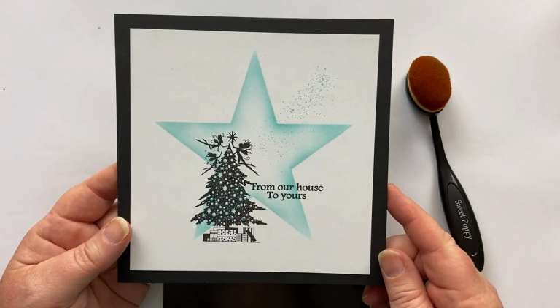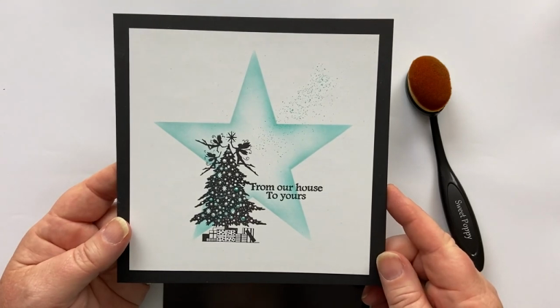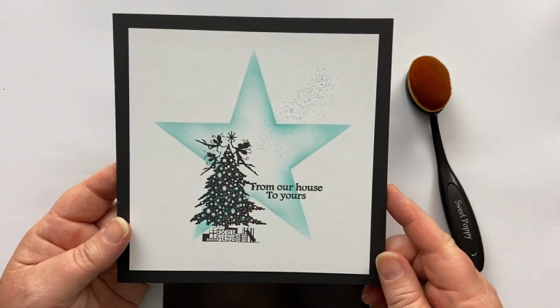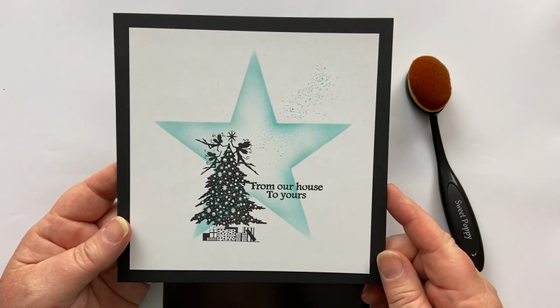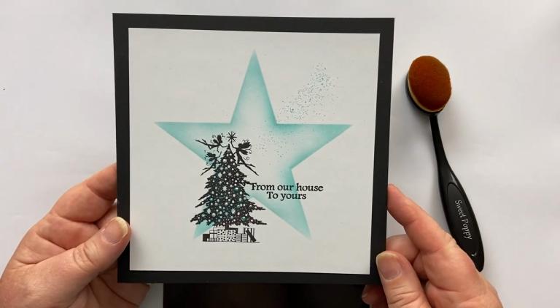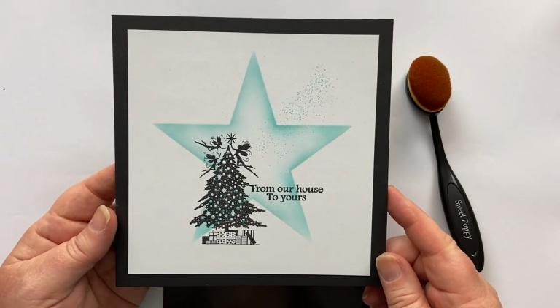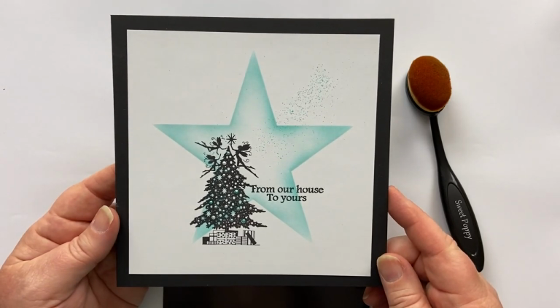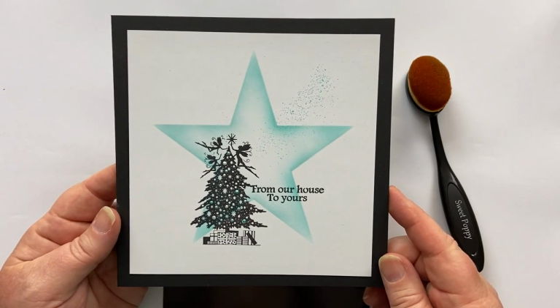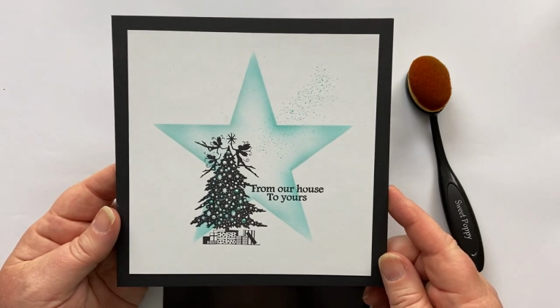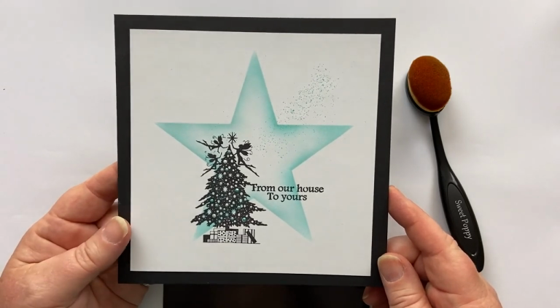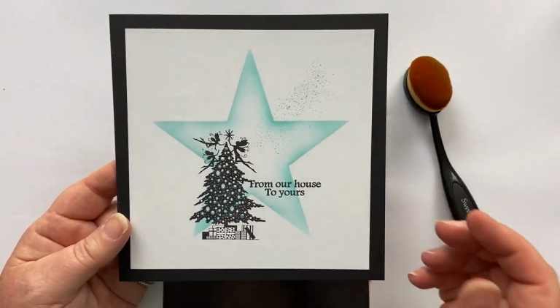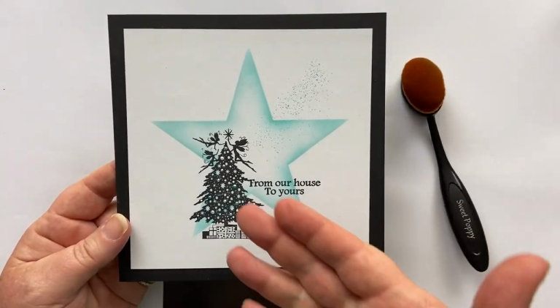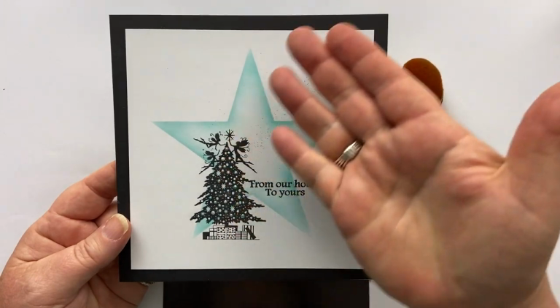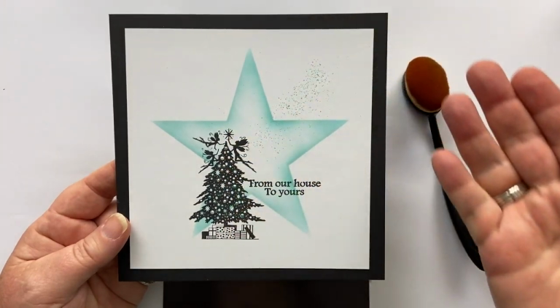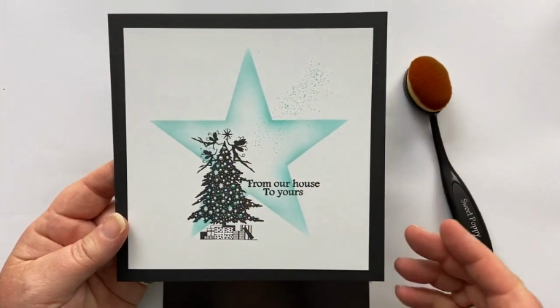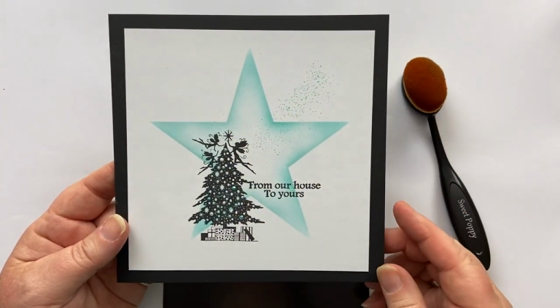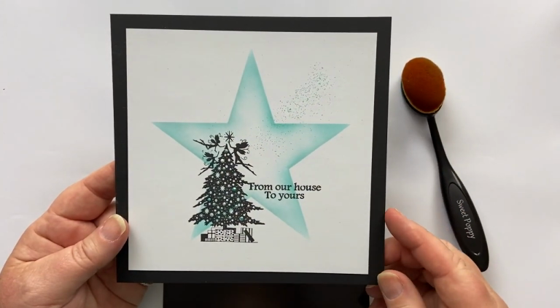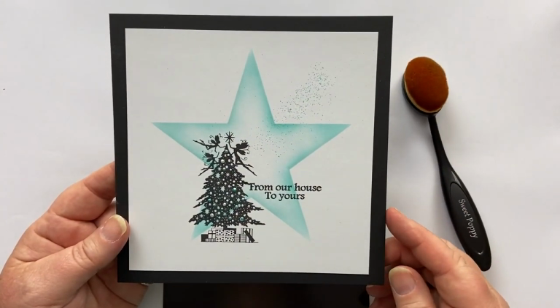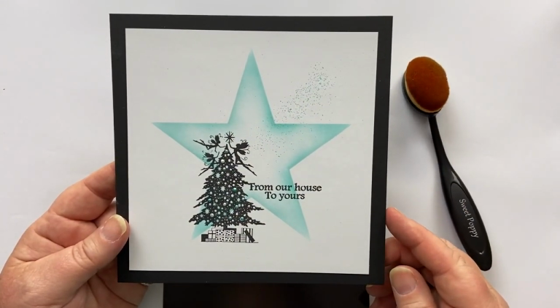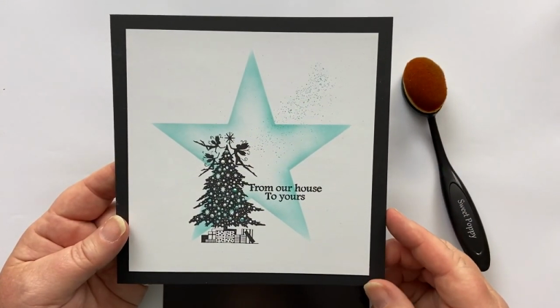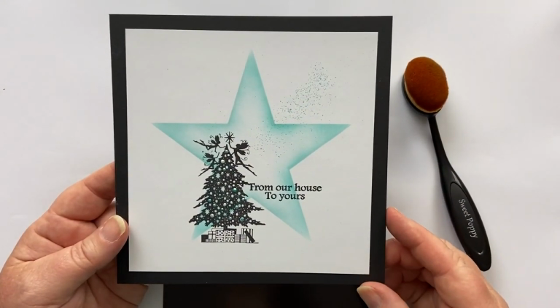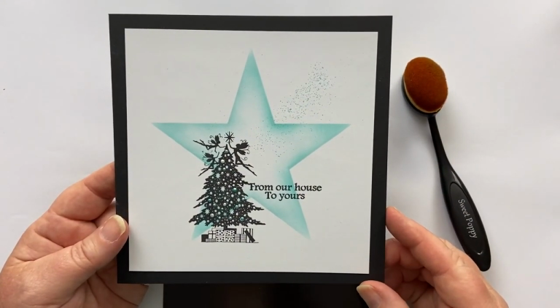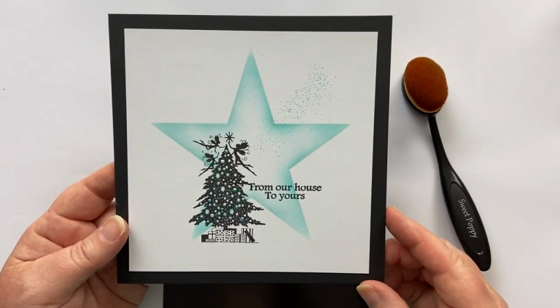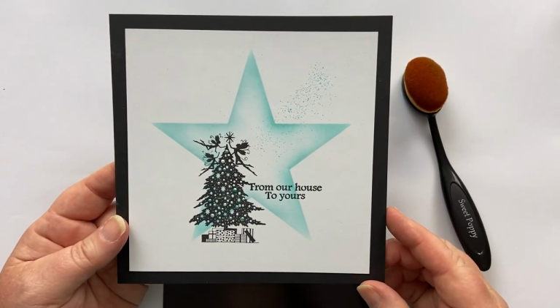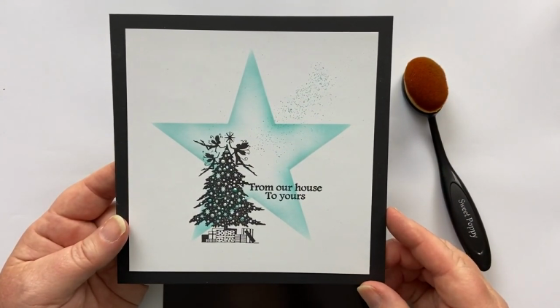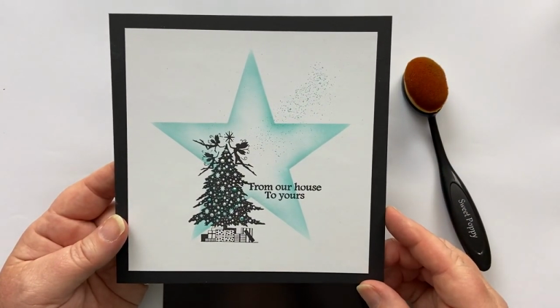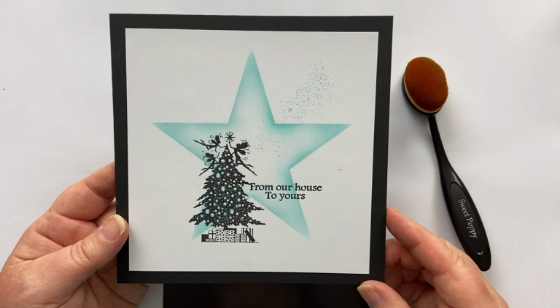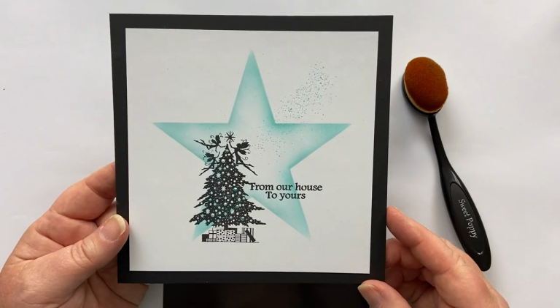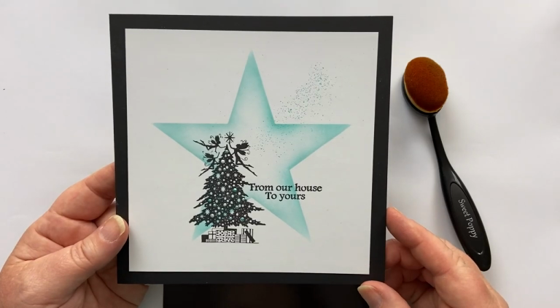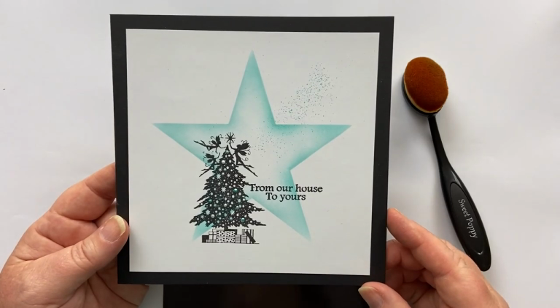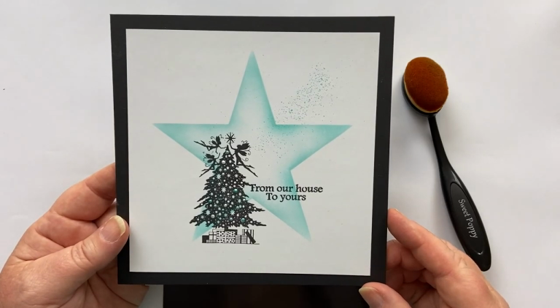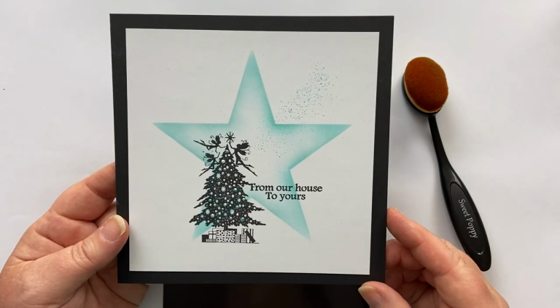I know it's a bit early to be thinking about Christmas but if you were going to do these as a bulk card, it's a good time to get started and we could all use a bit of sparkle in our lives.